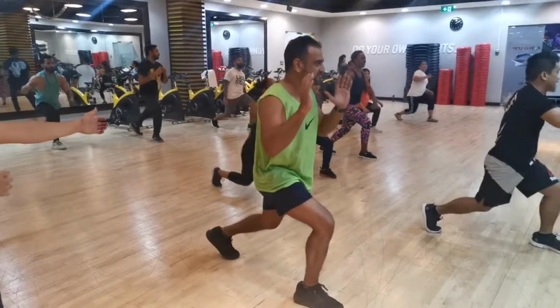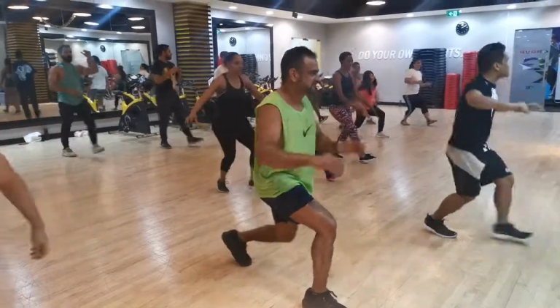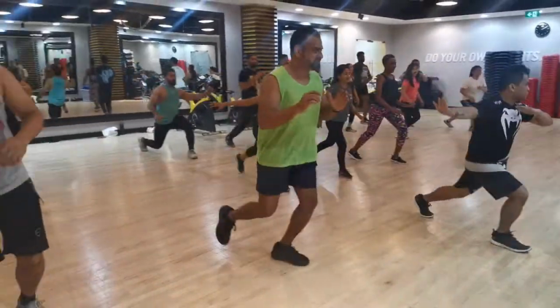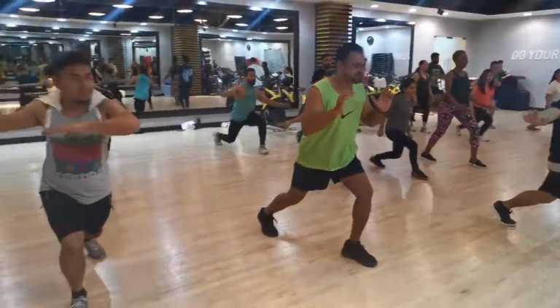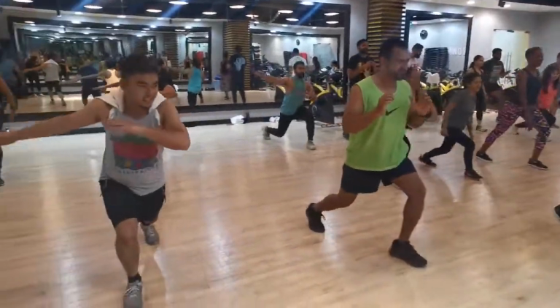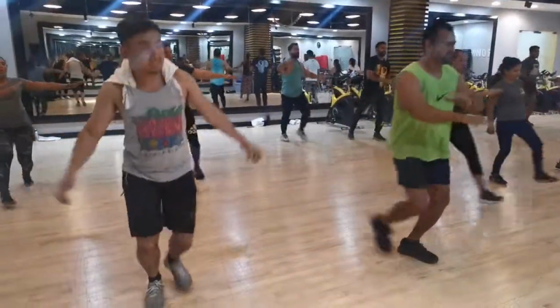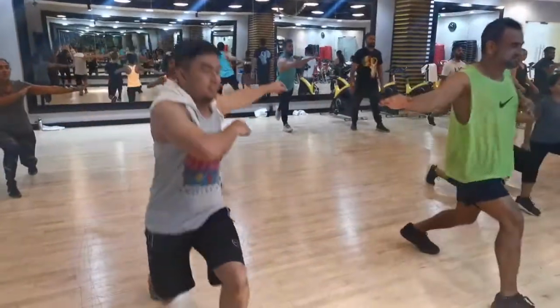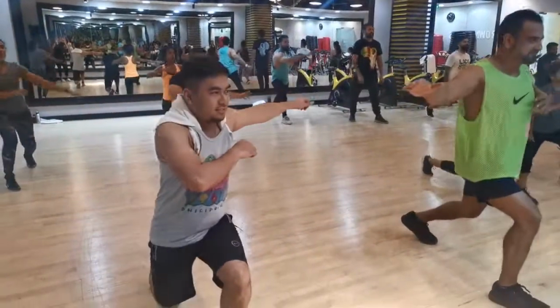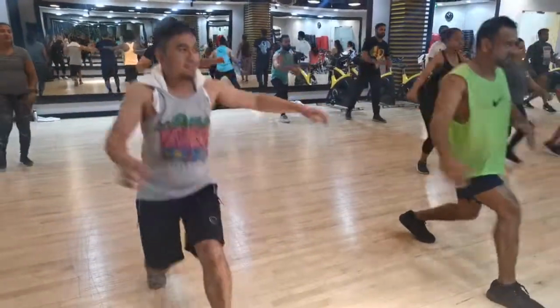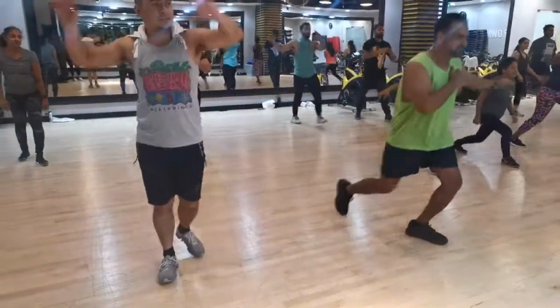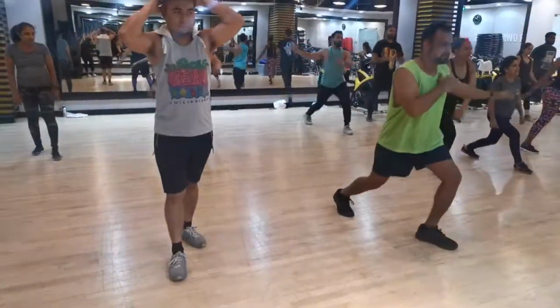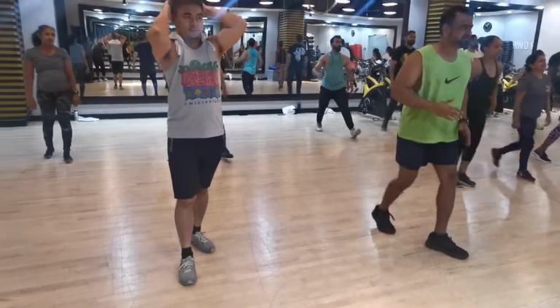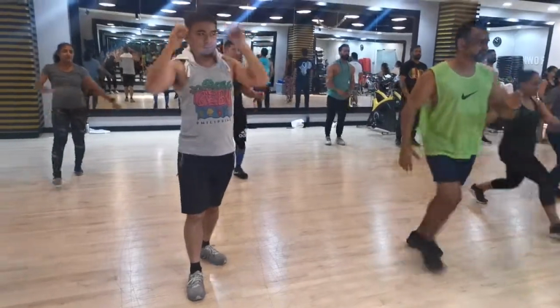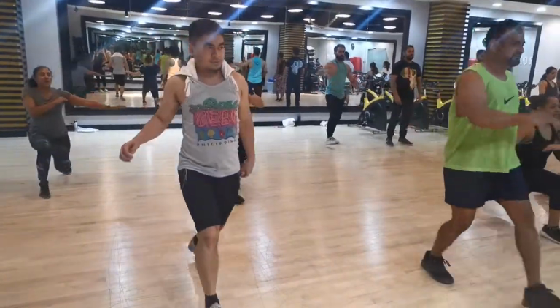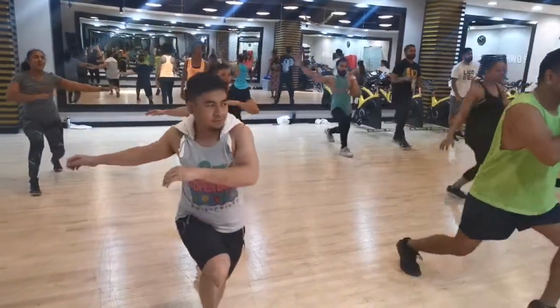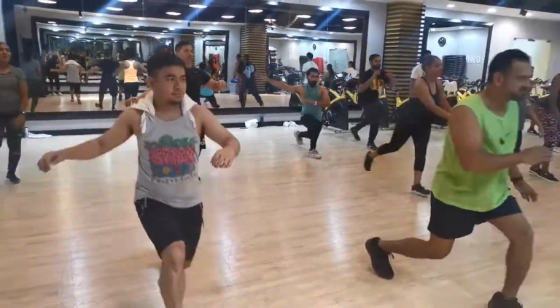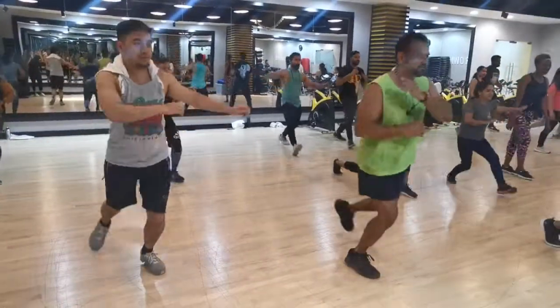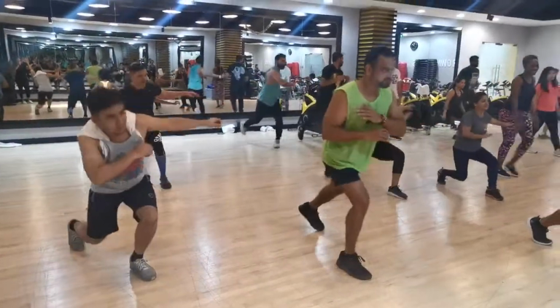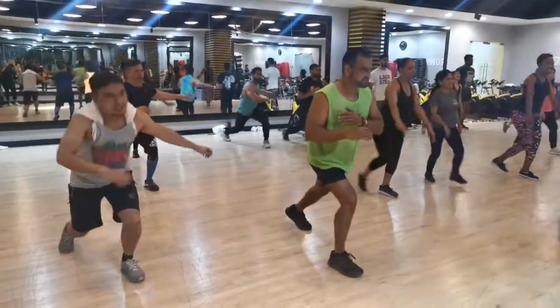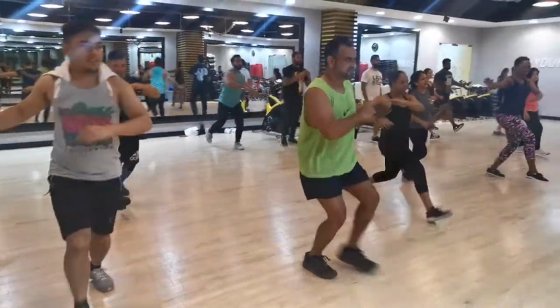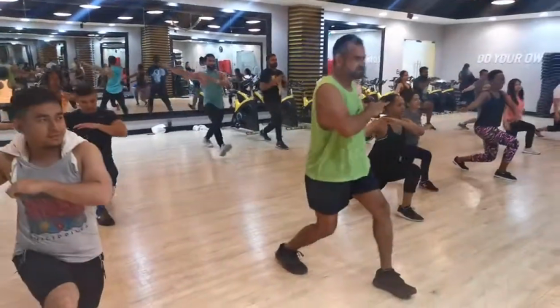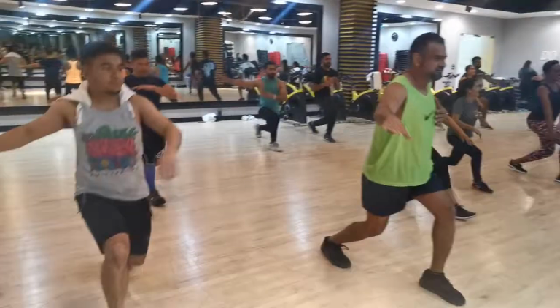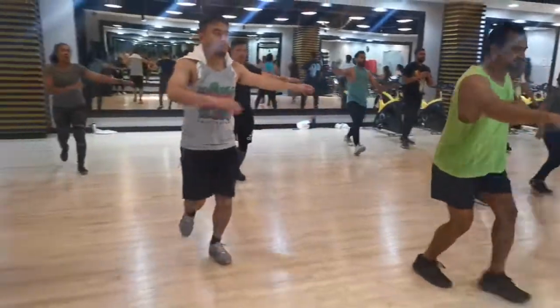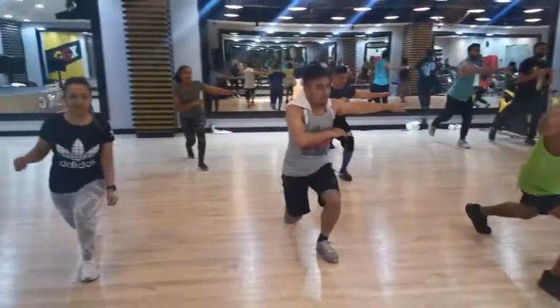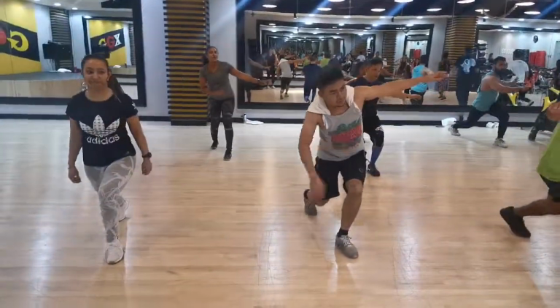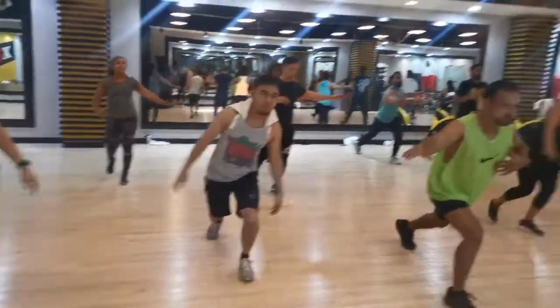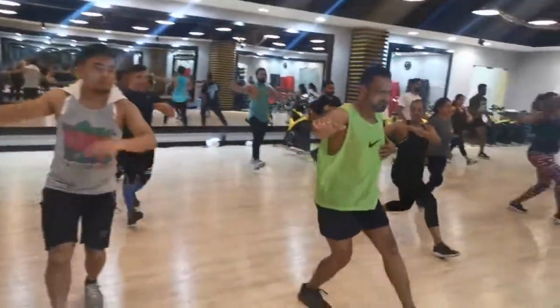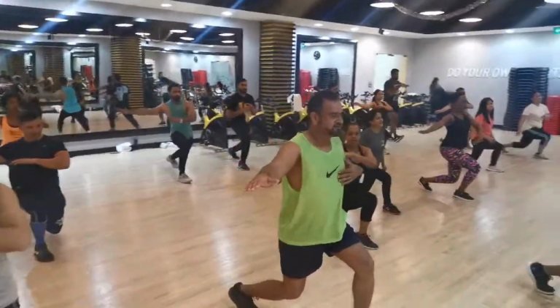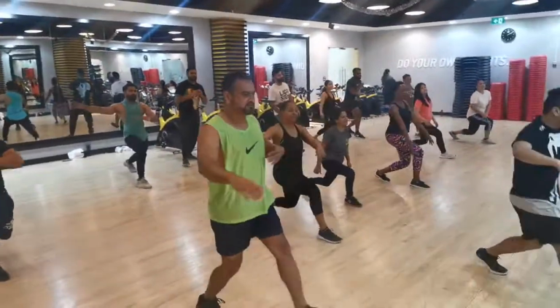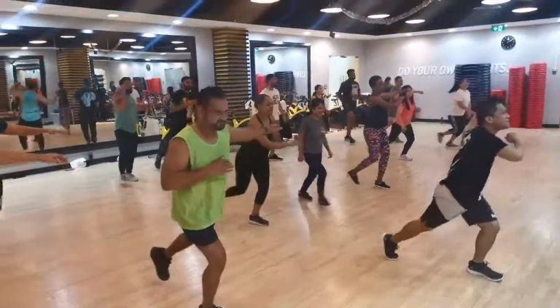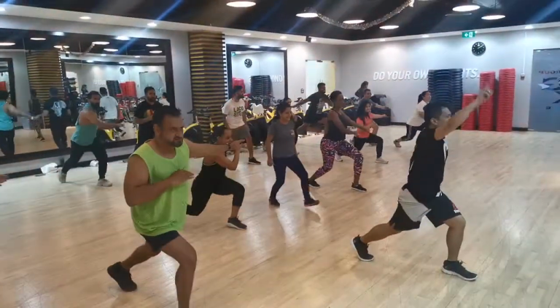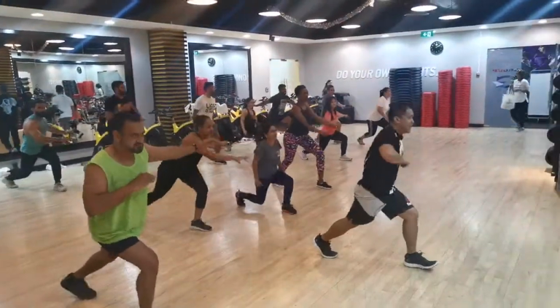Chest up! Last one. Hold, other side. Run — you know this — back along the floor. Upright. Last one.